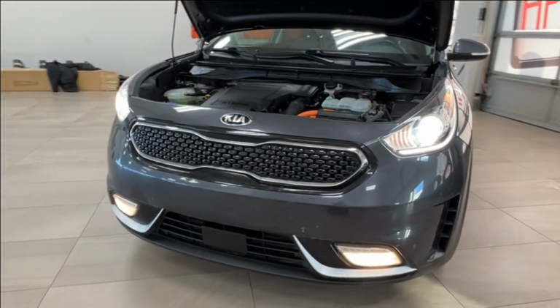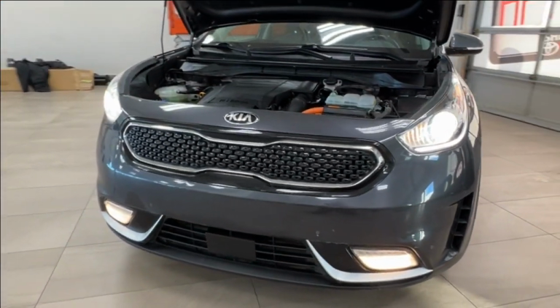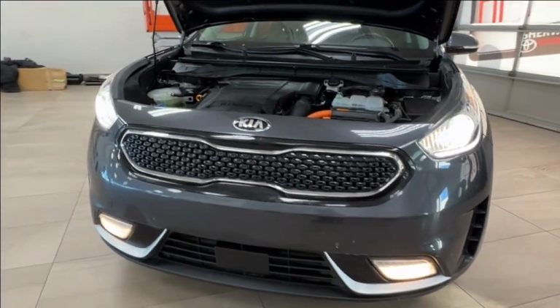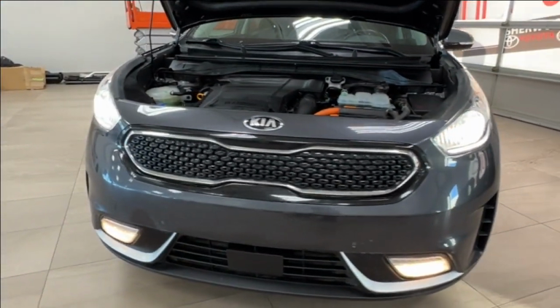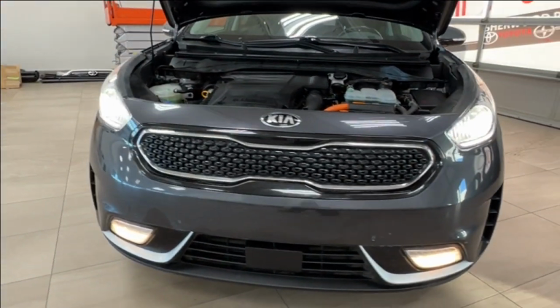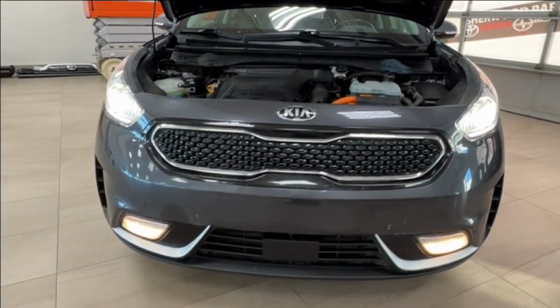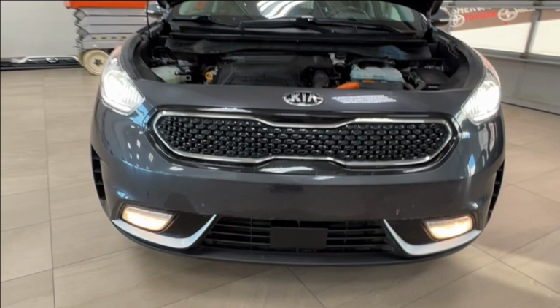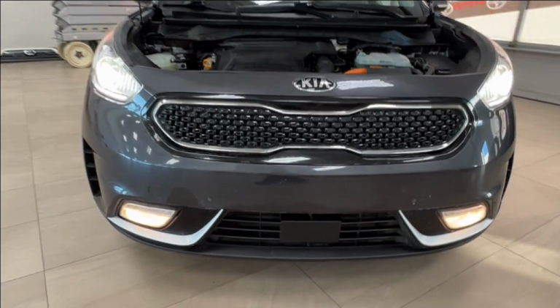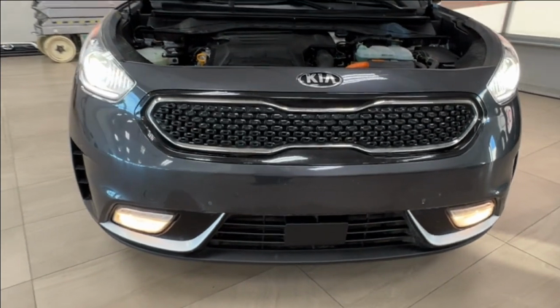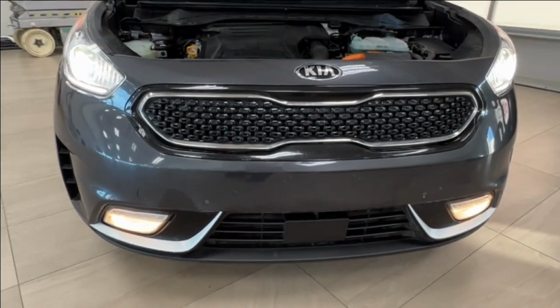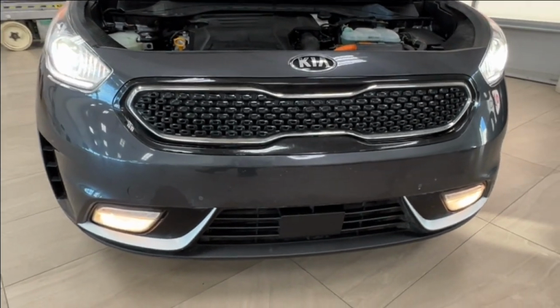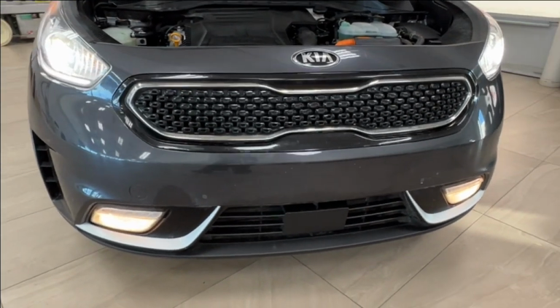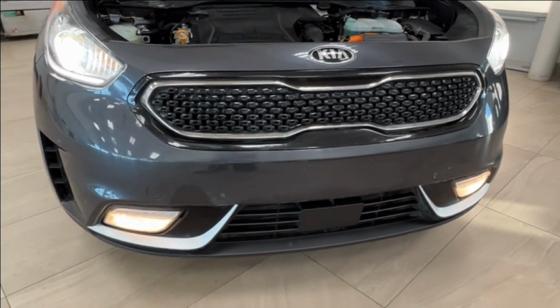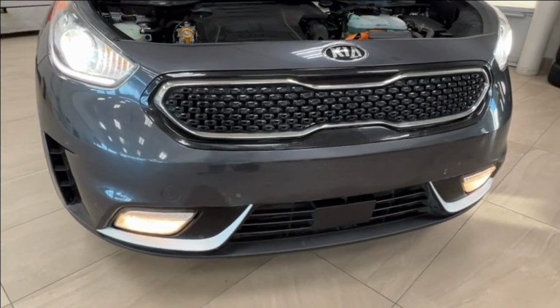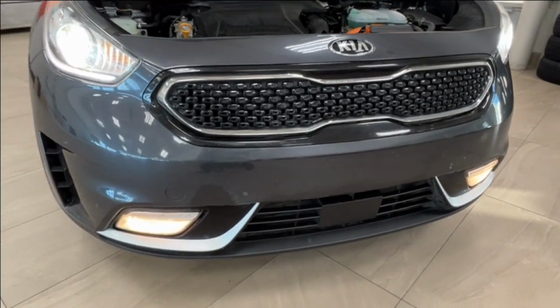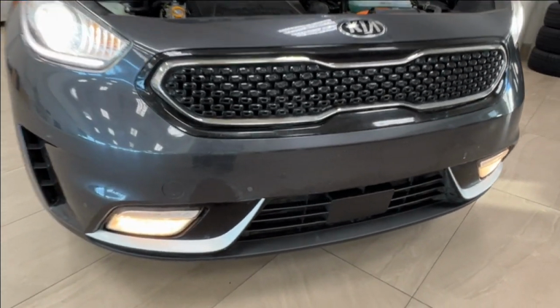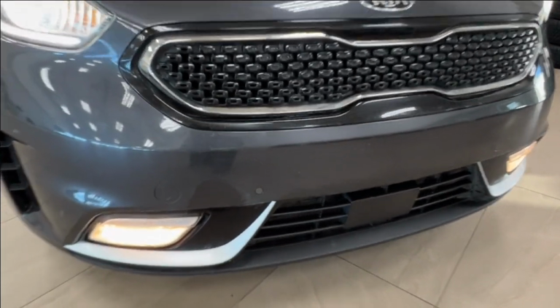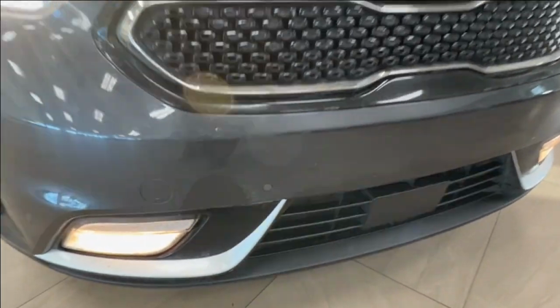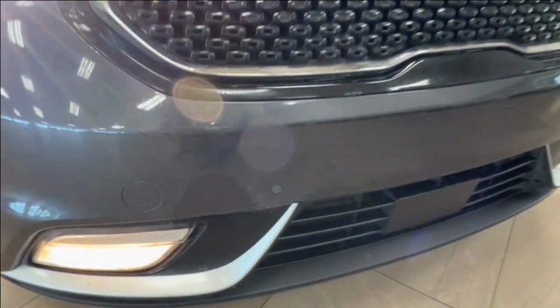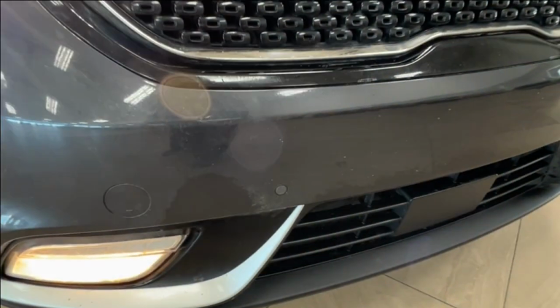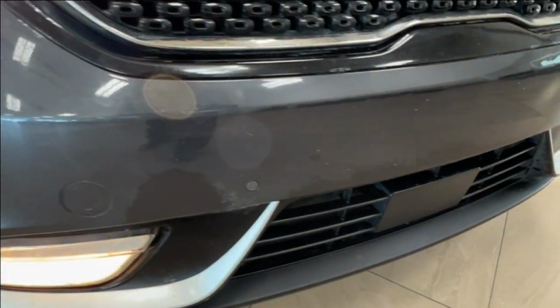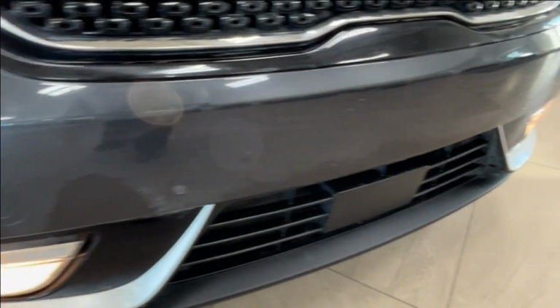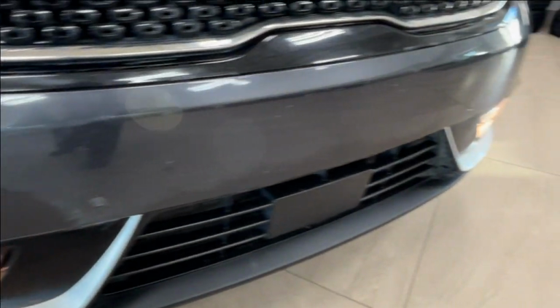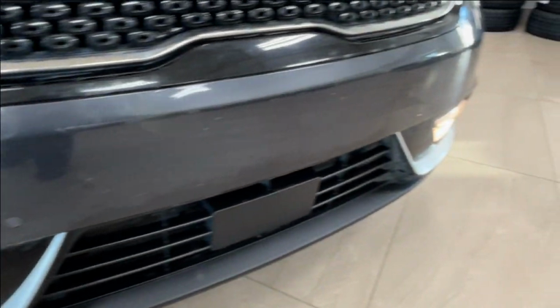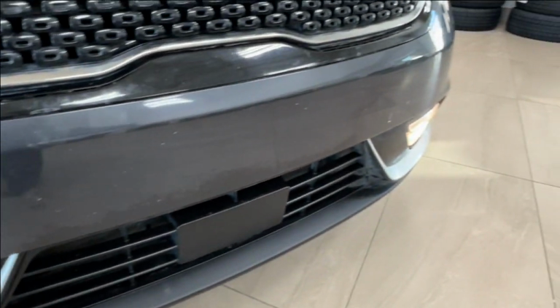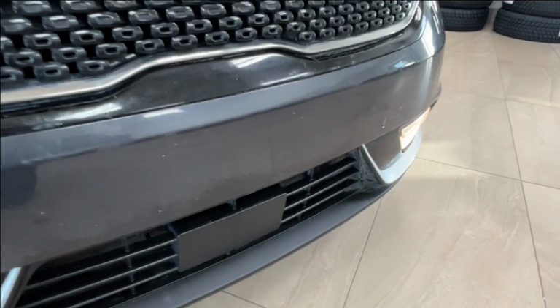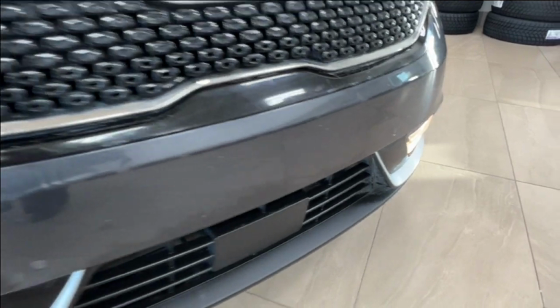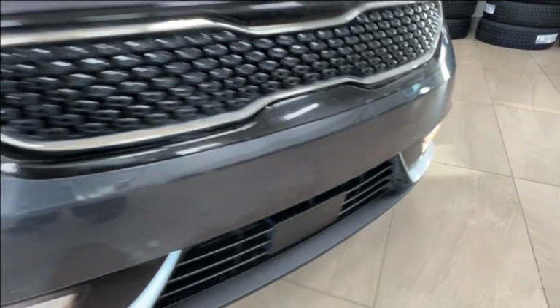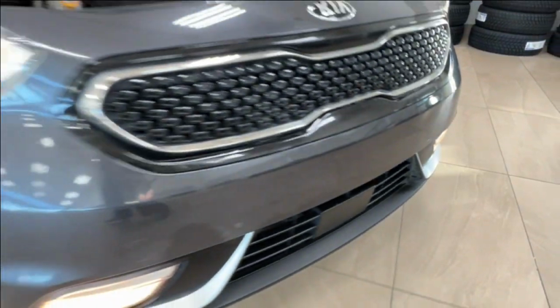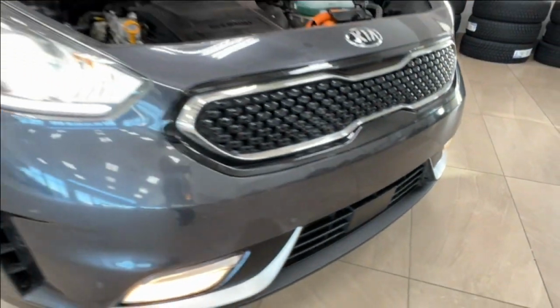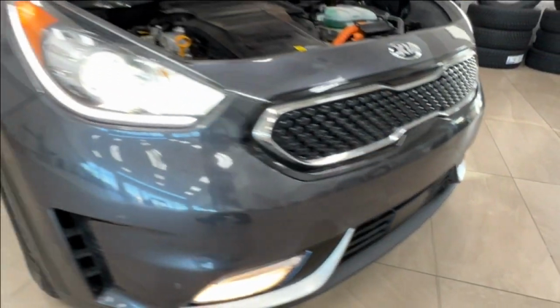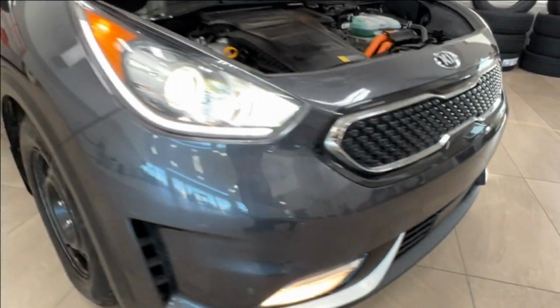Up front you've got LED headlights, customary daytime running lights, and fog lights down below. Across the front bumper you have these little round nodules — these are your front parking sensors.